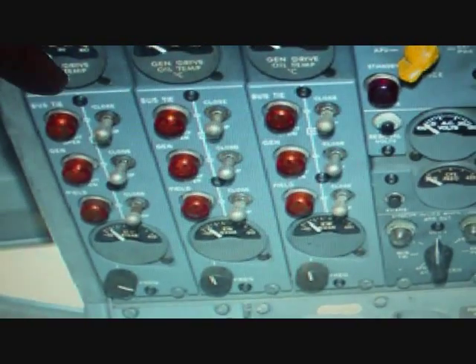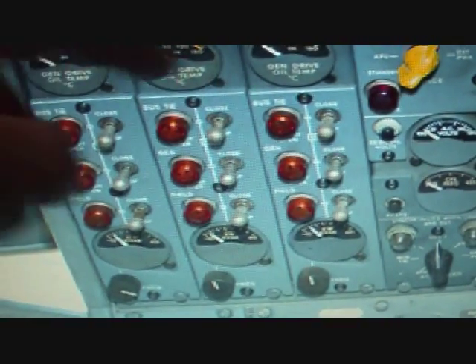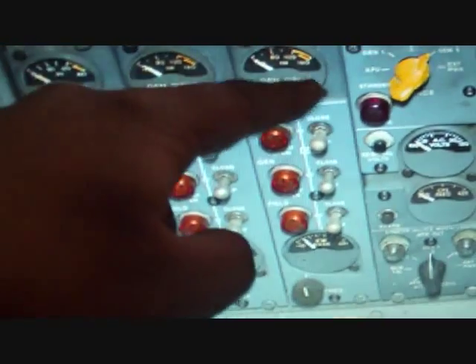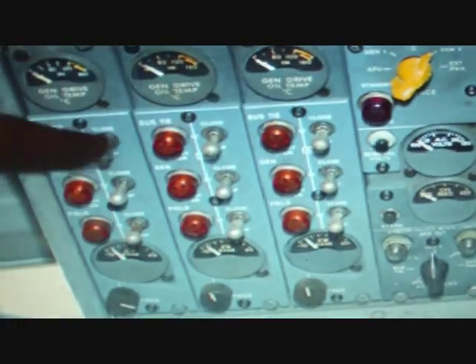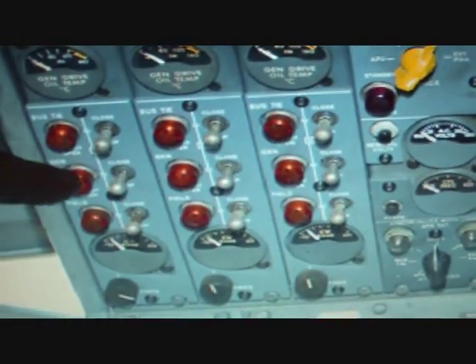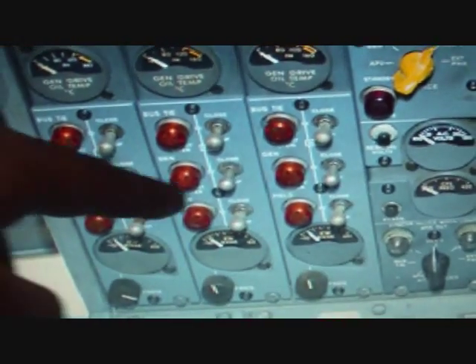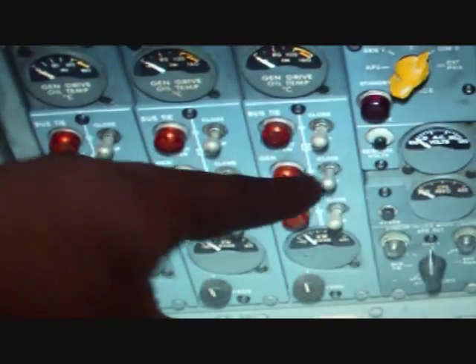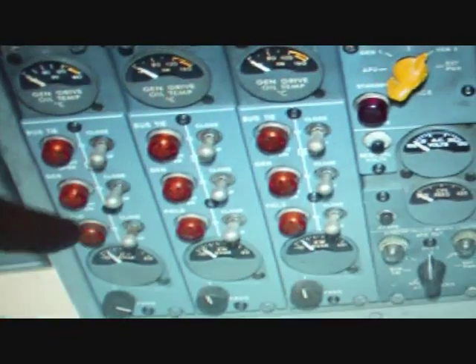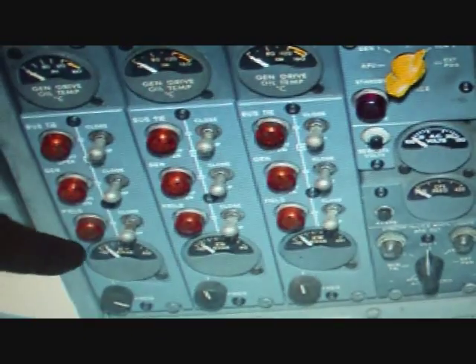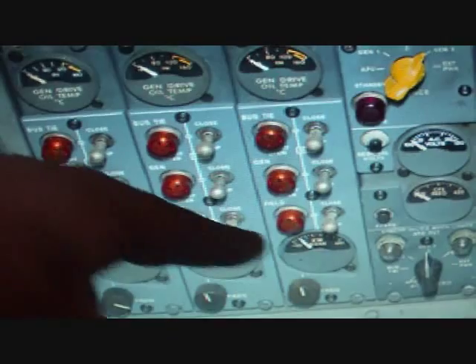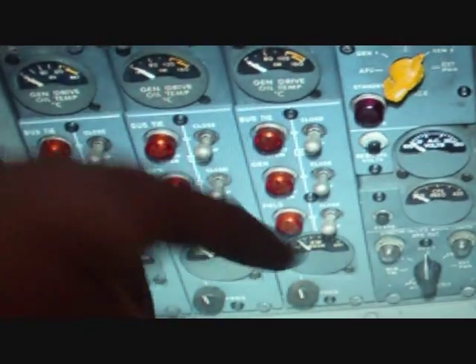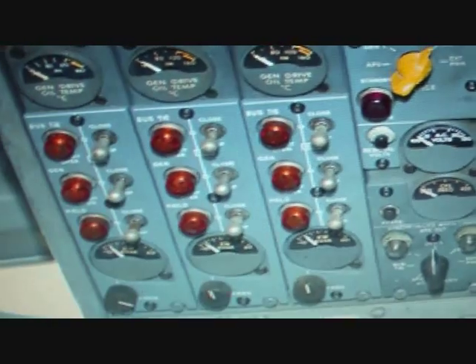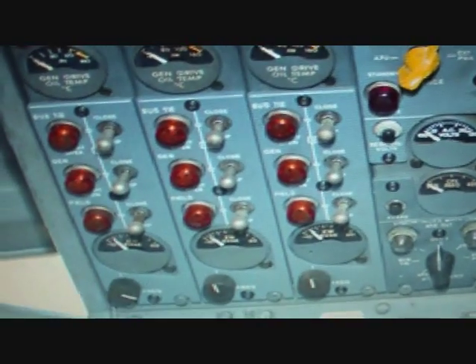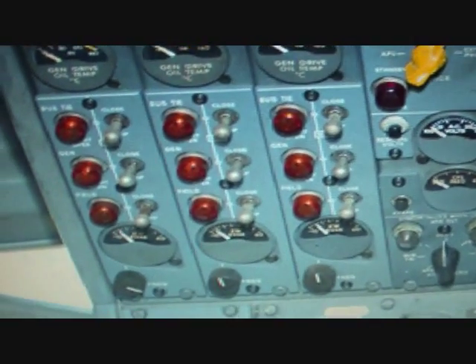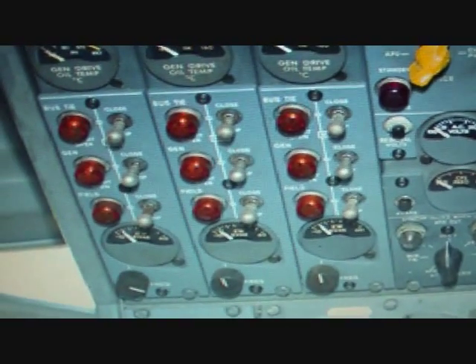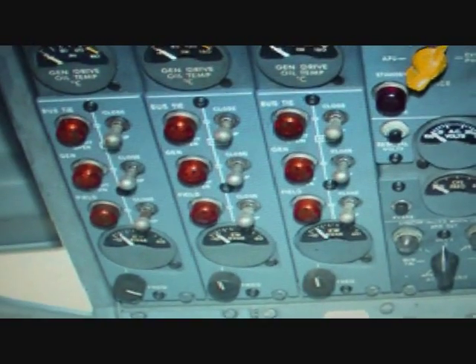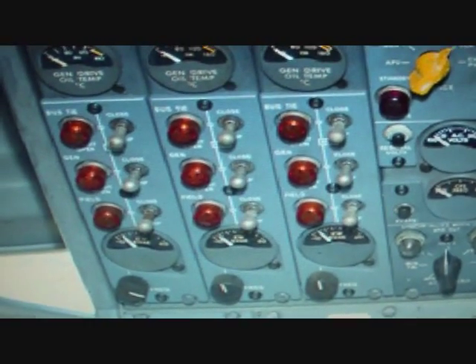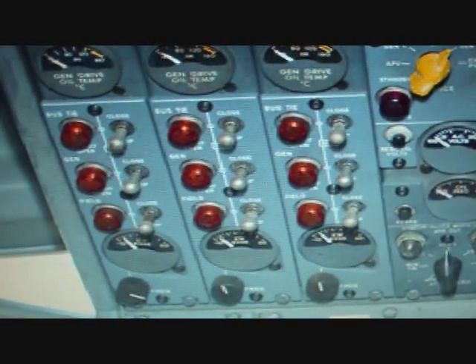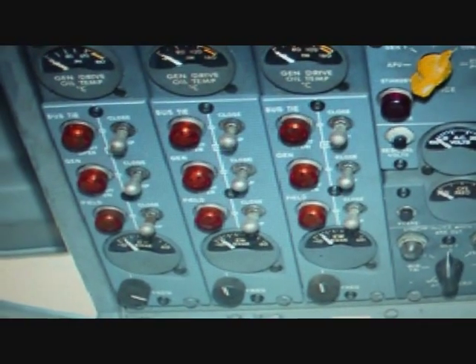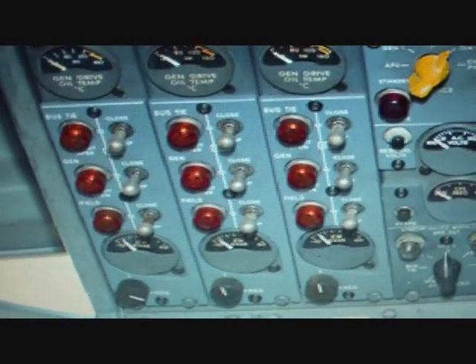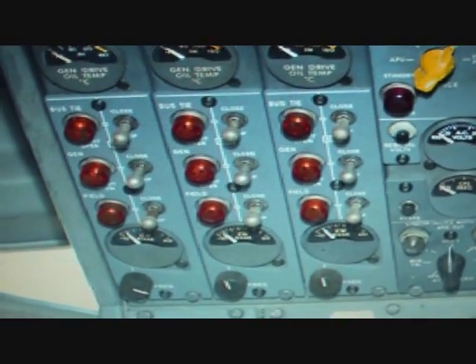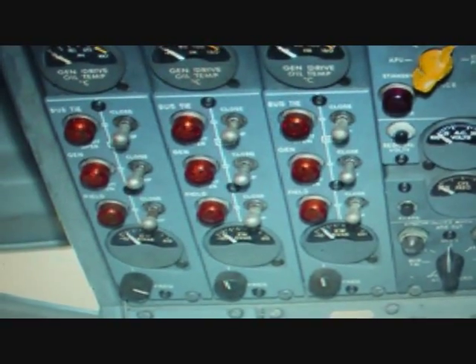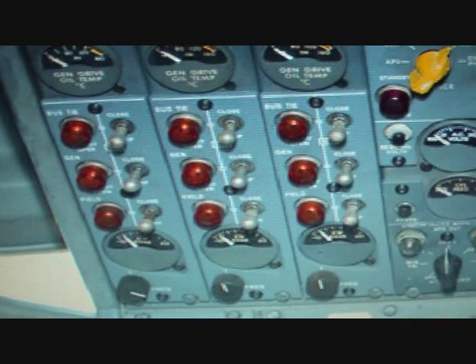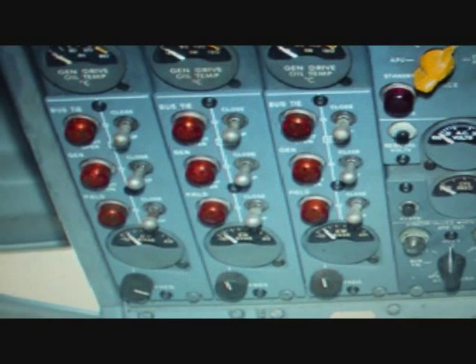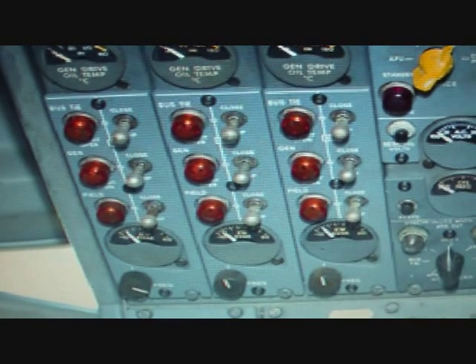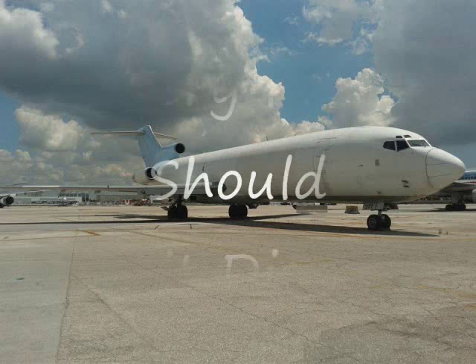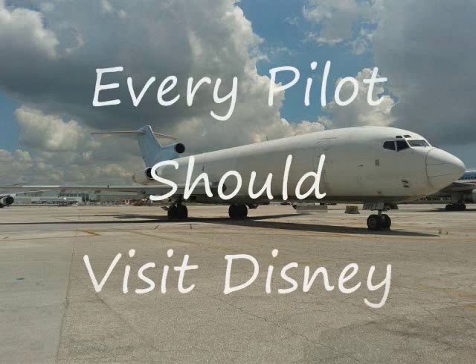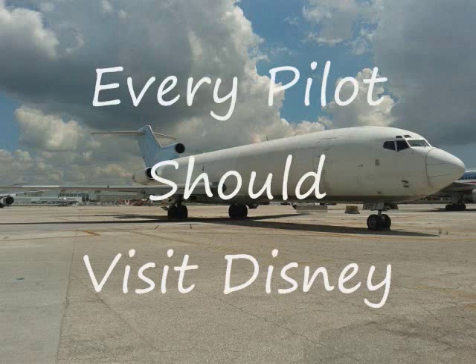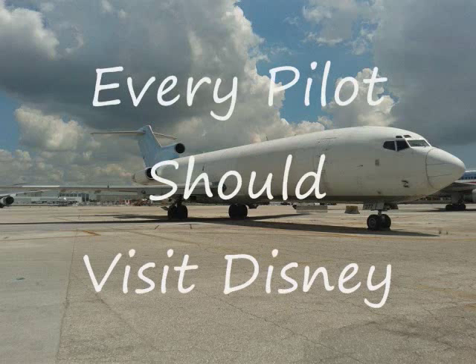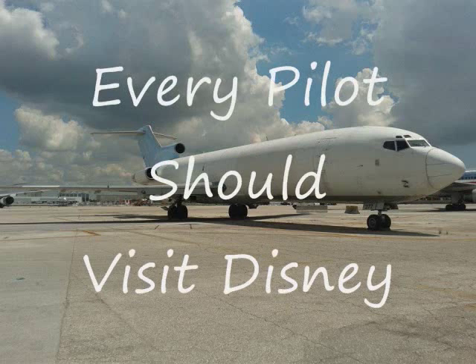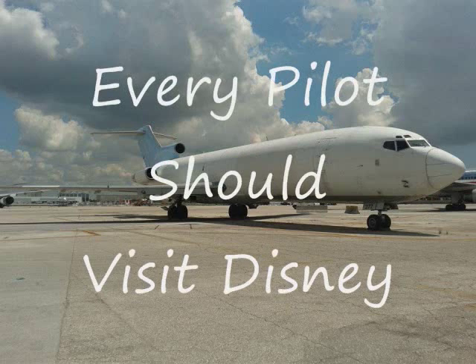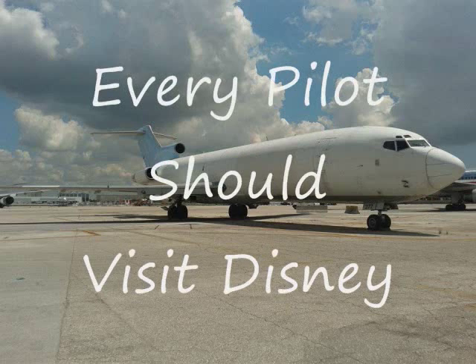Every pilot should visit Disney — Disney is the mnemonic device that's used to remember what row controls what.